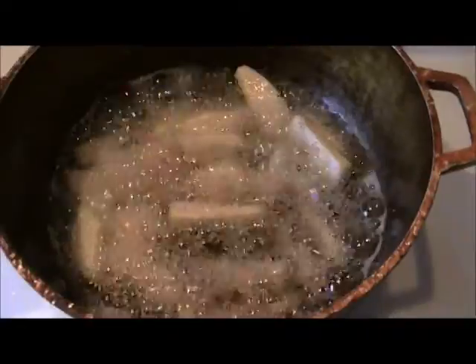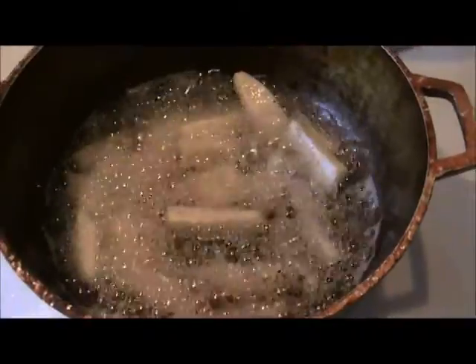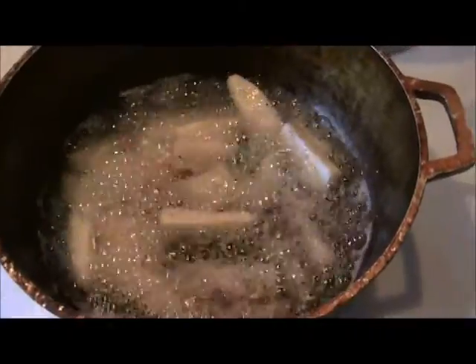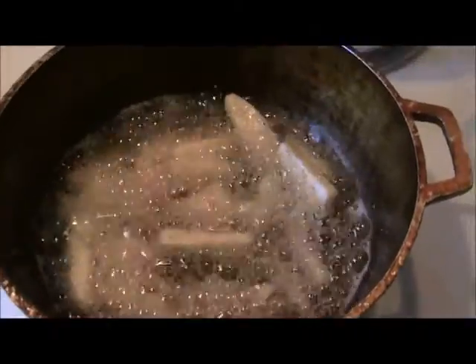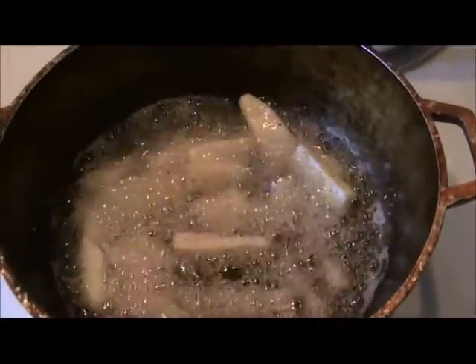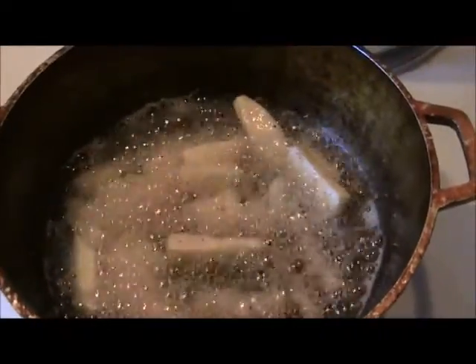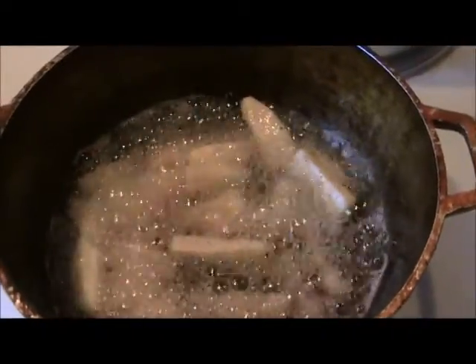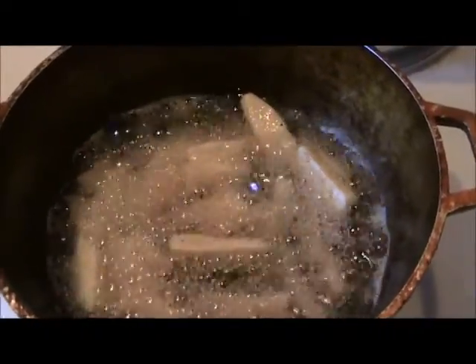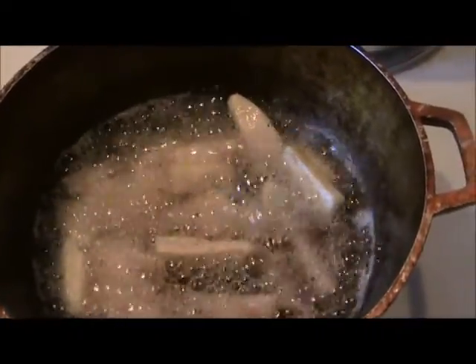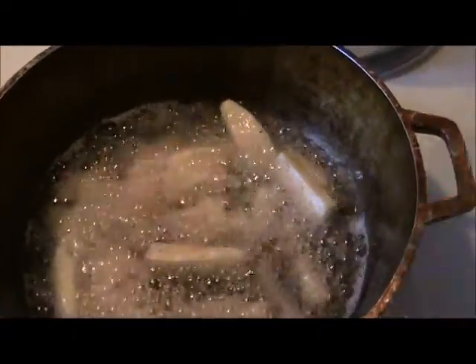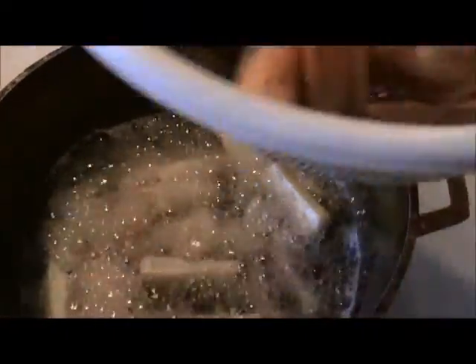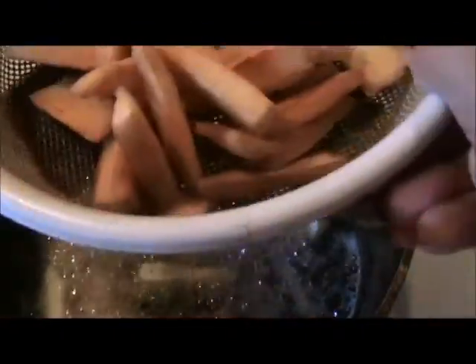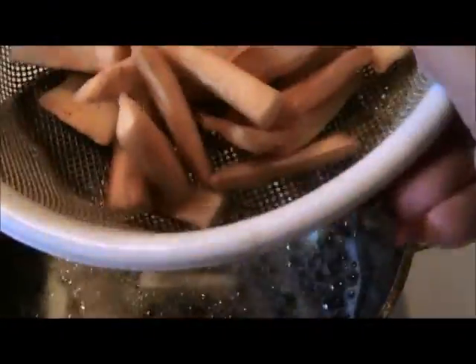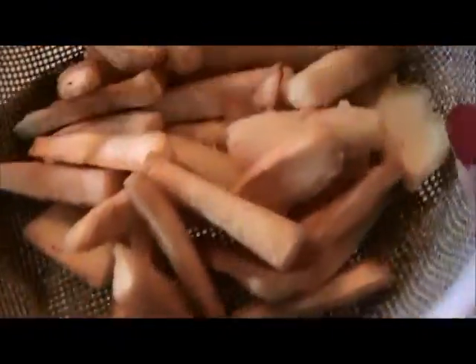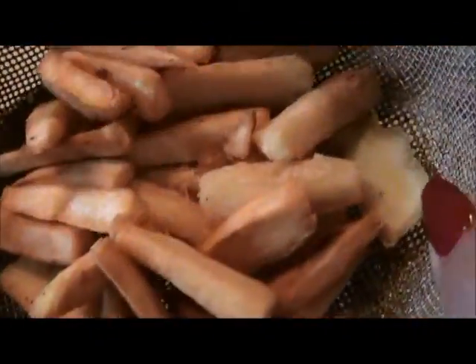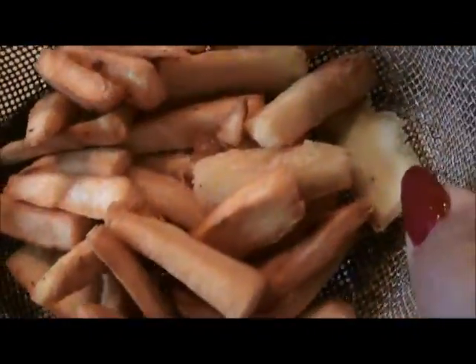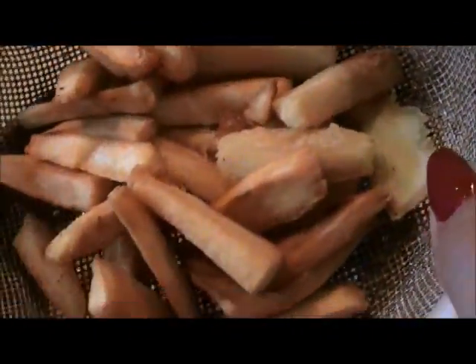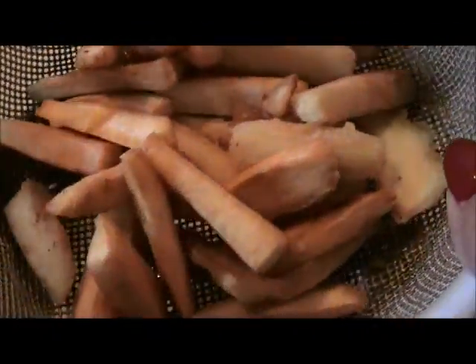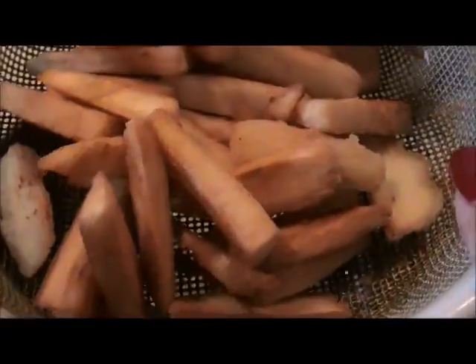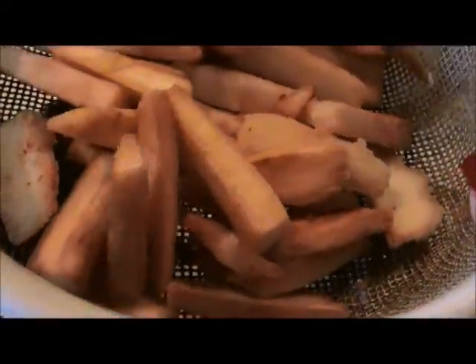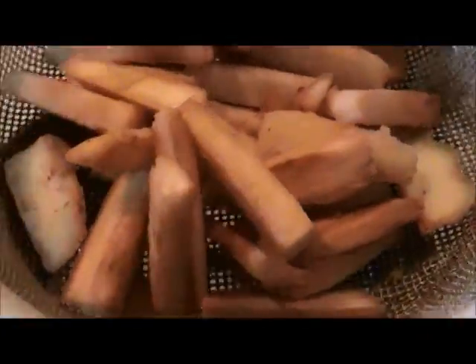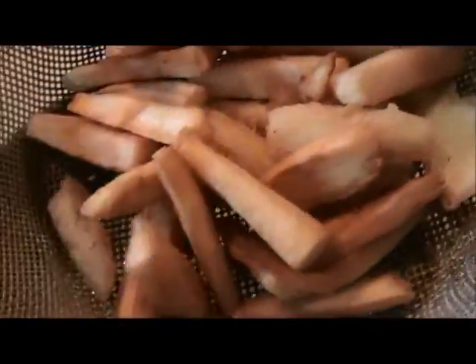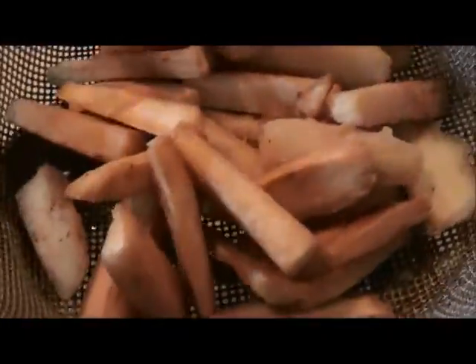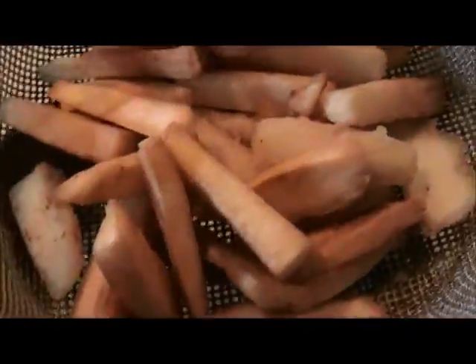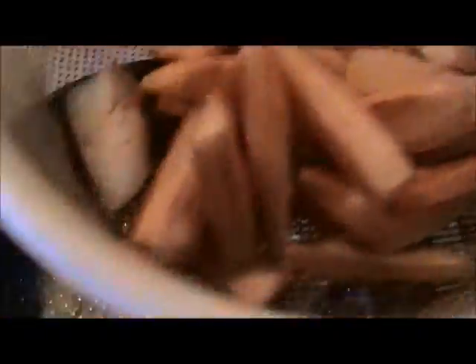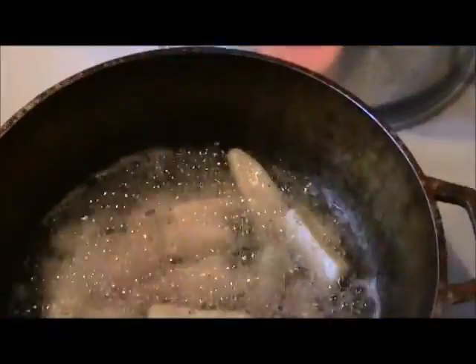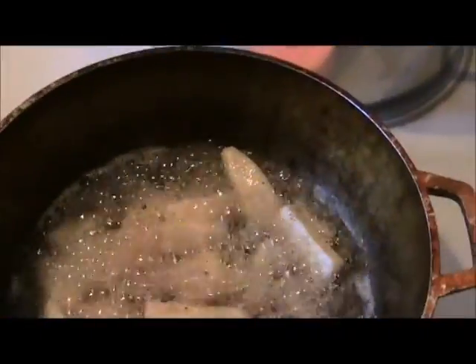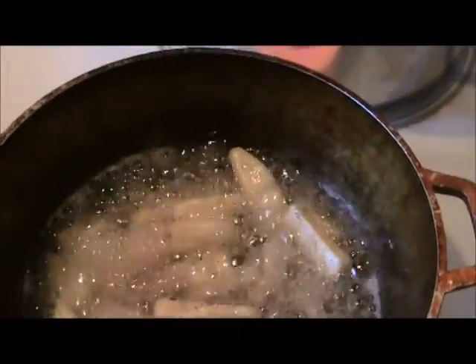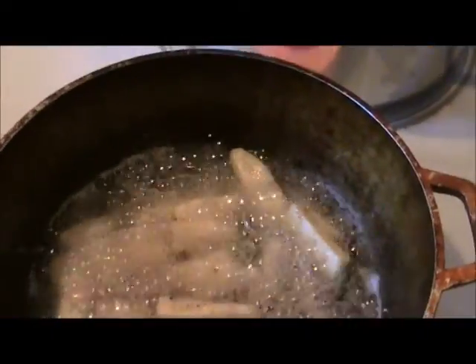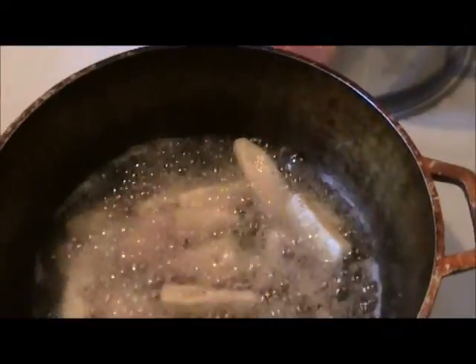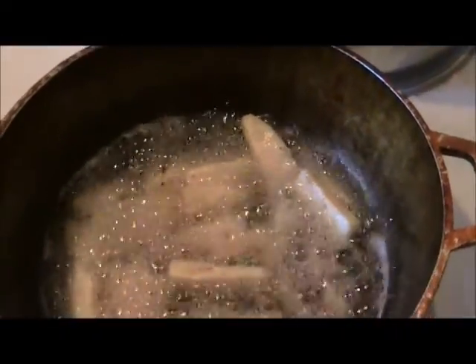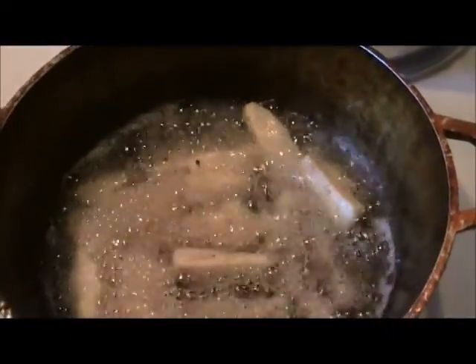What you do is when you're done cooking them, put them in this little strainer to get all the oil out. You don't want to add salt because it's already been salted.